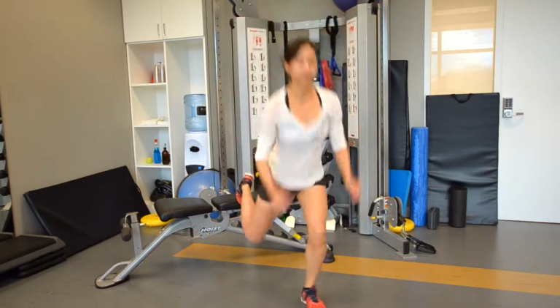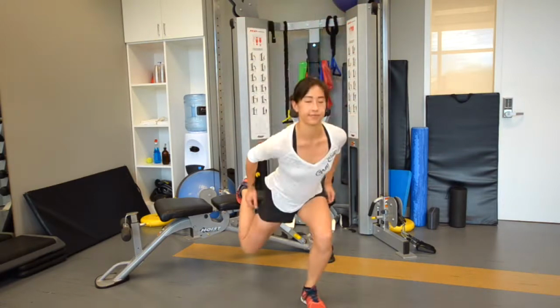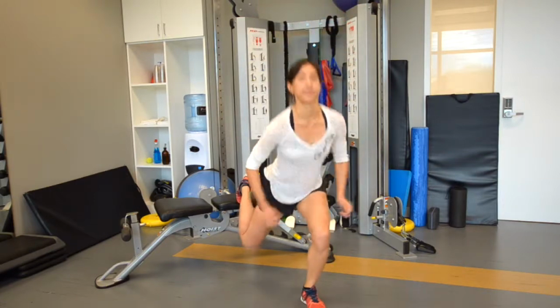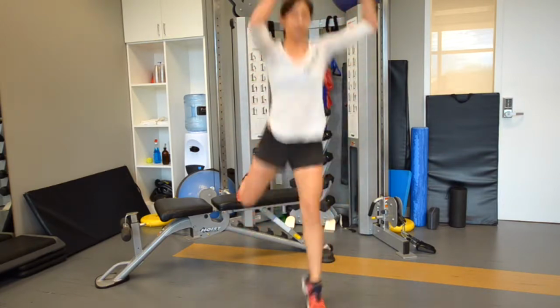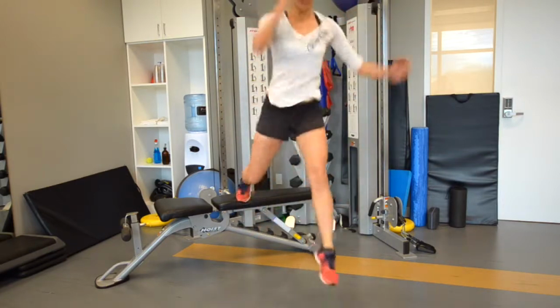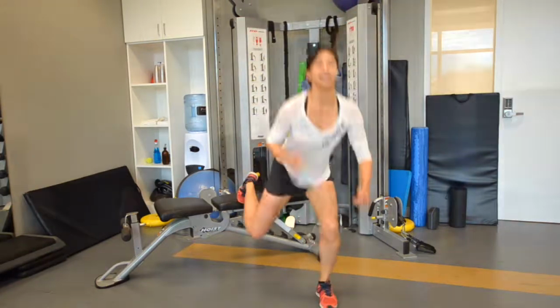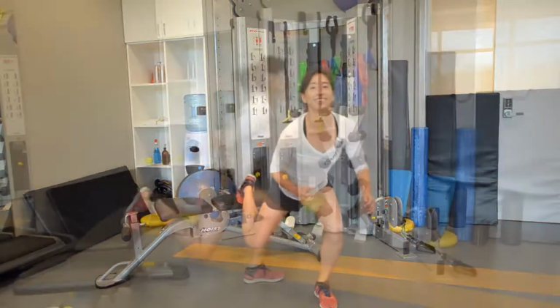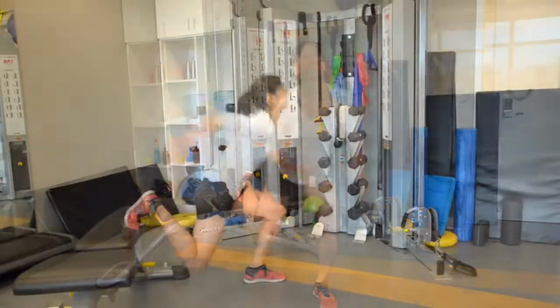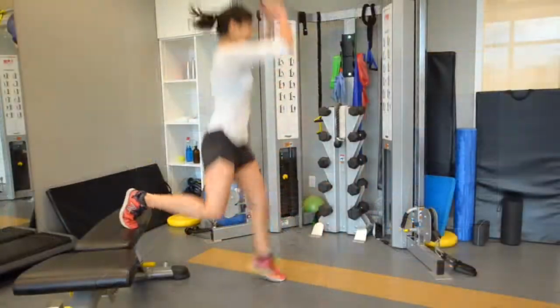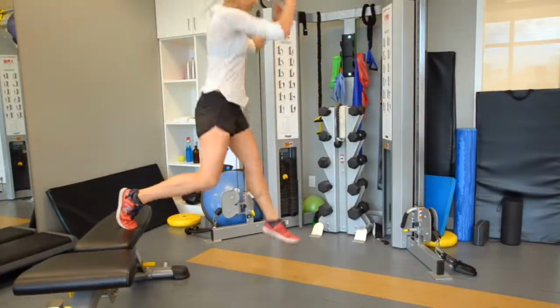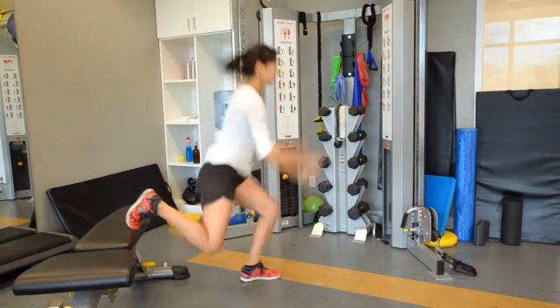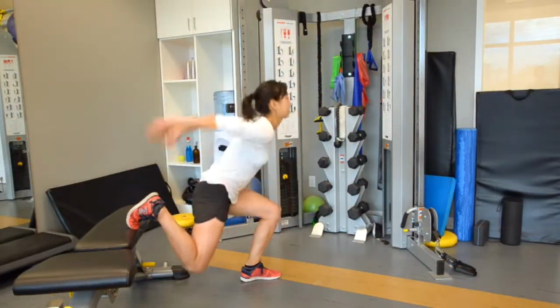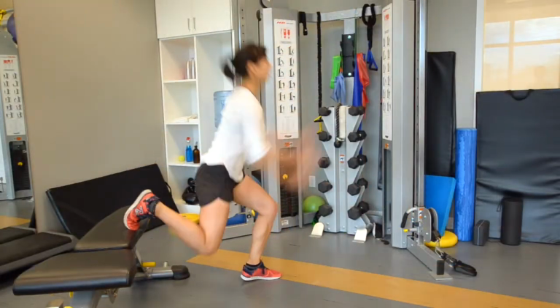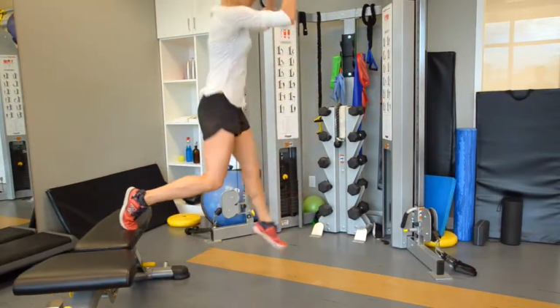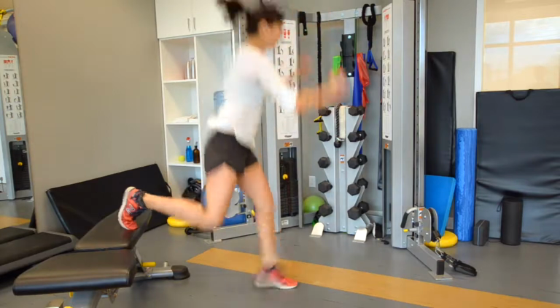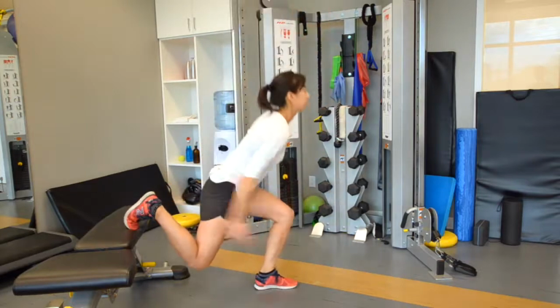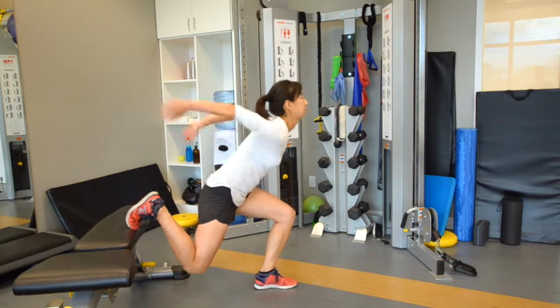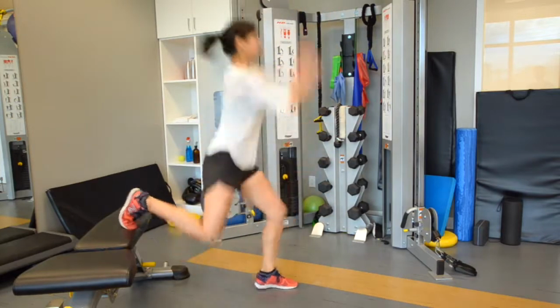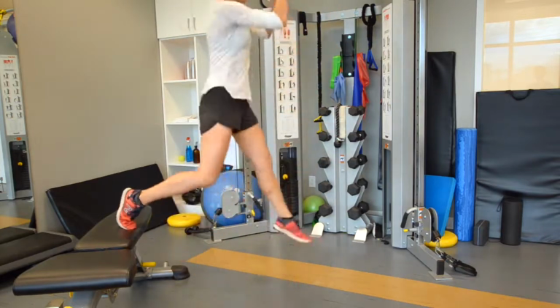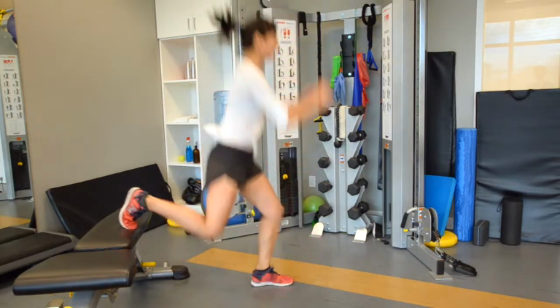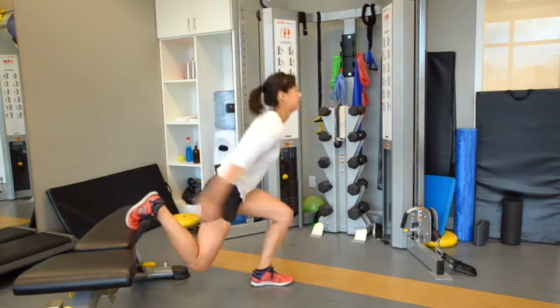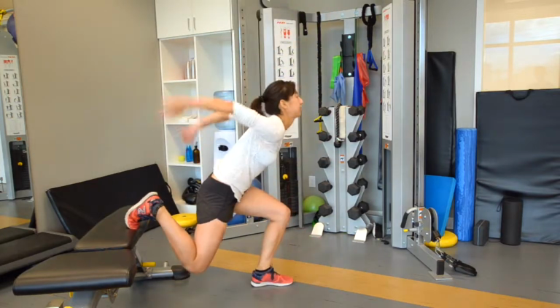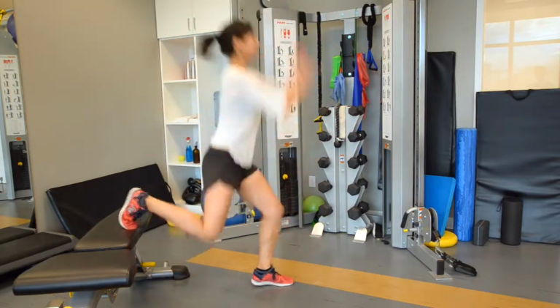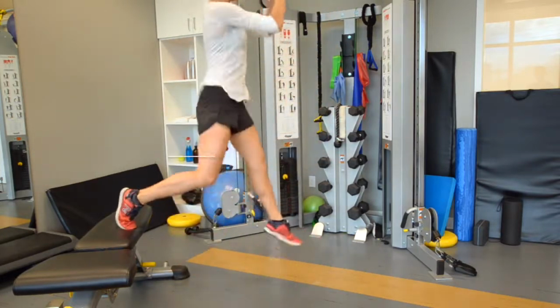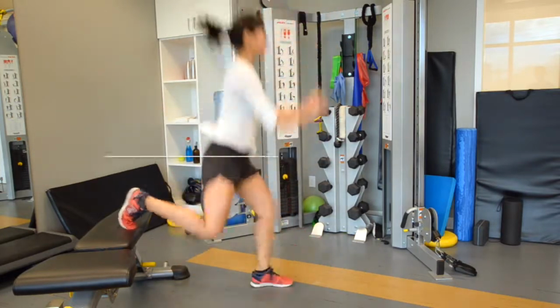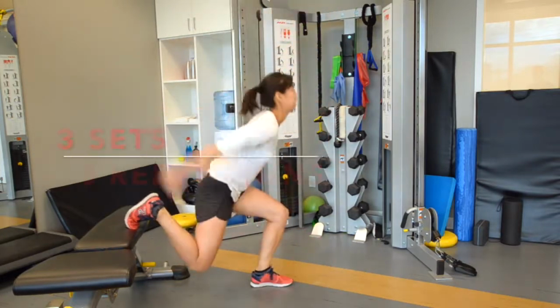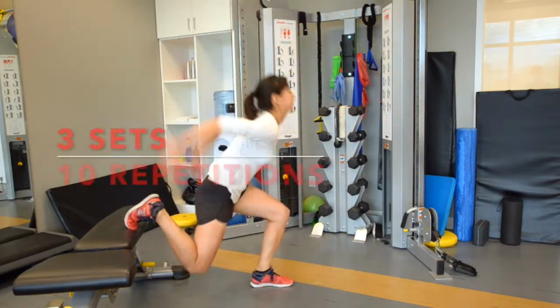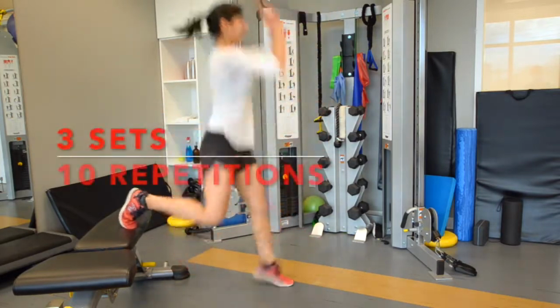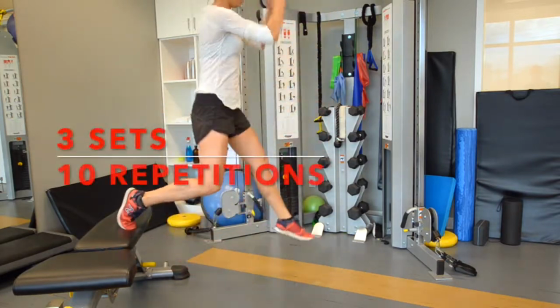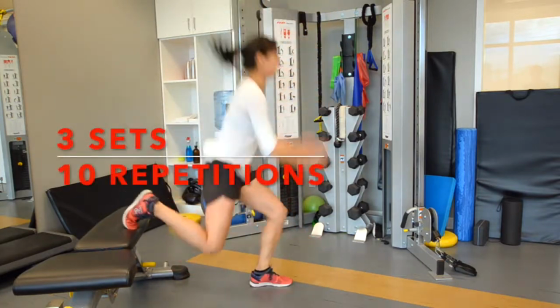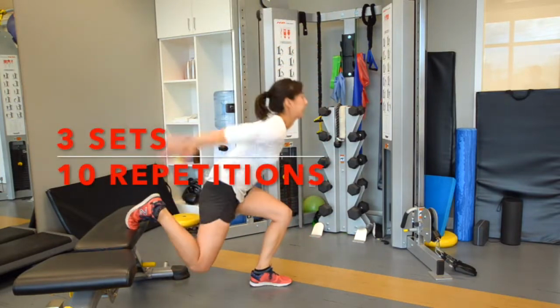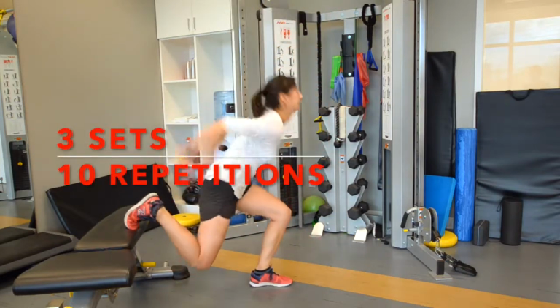Keep your thigh strong by preventing the knee from buckling inwards. Keep your knee over the heel and don't let it go over your toes. Do 3 sets of 10 on each side.